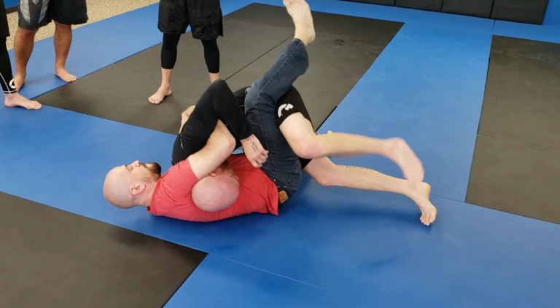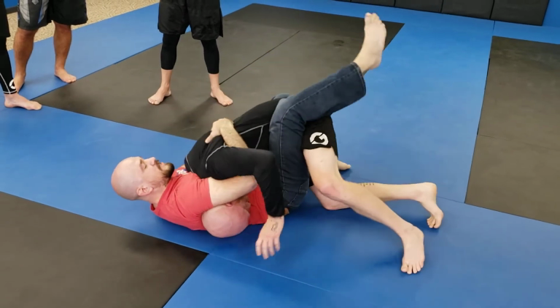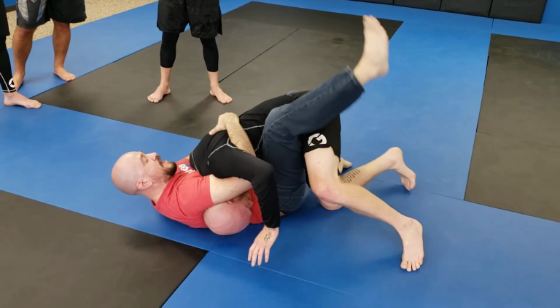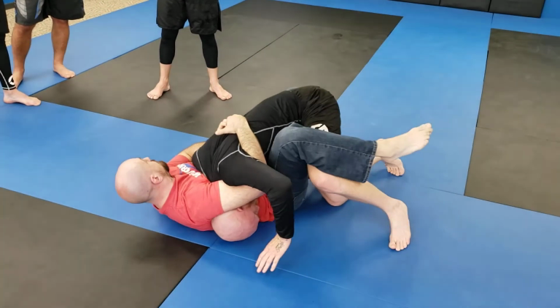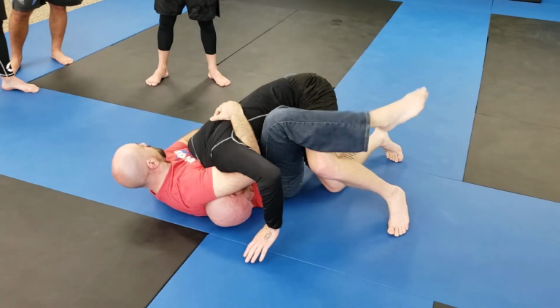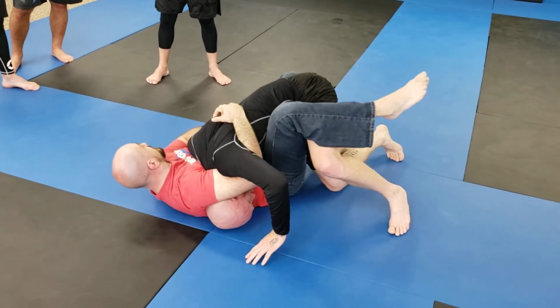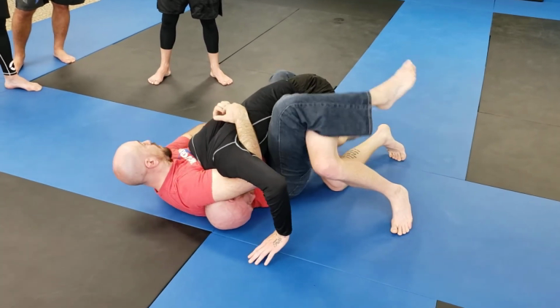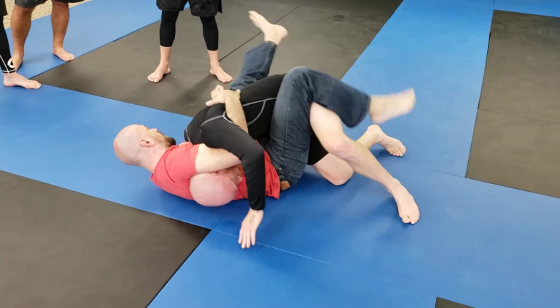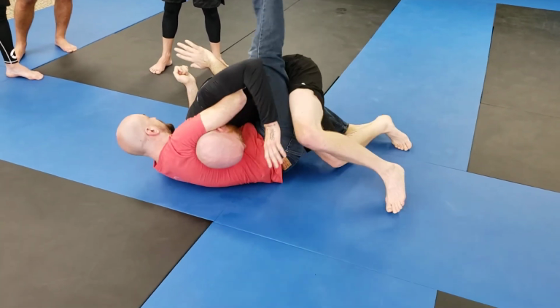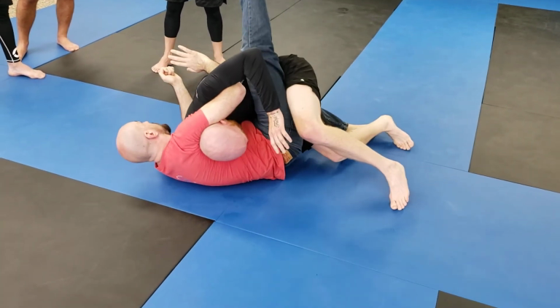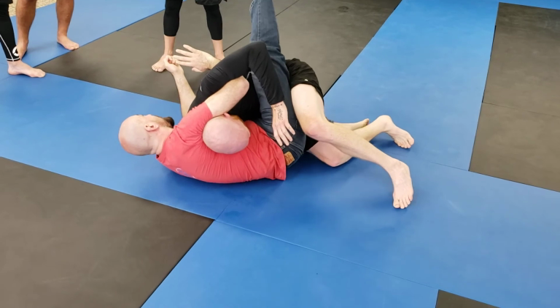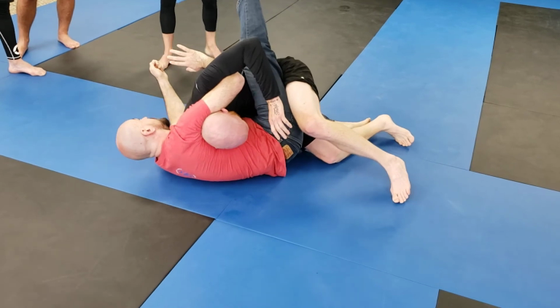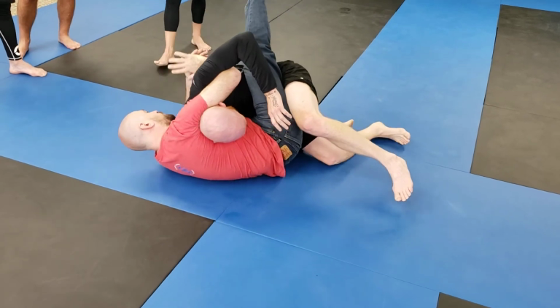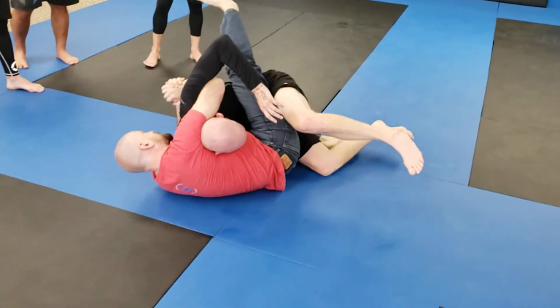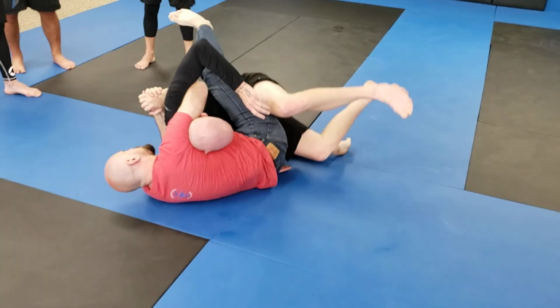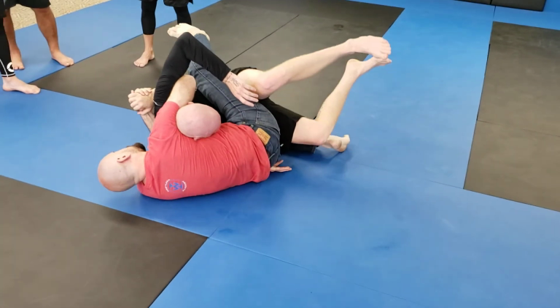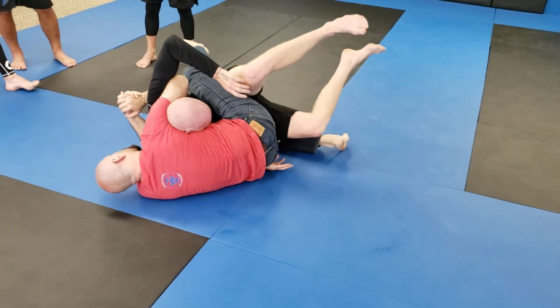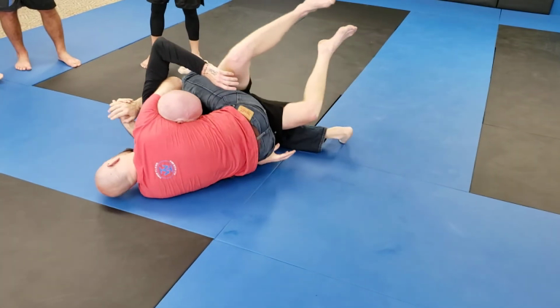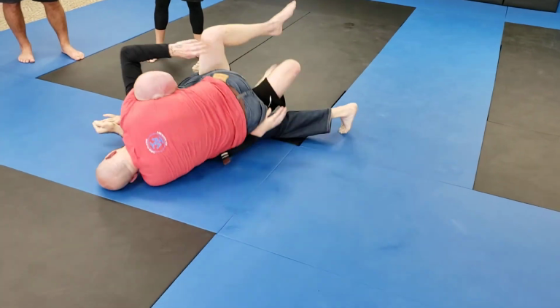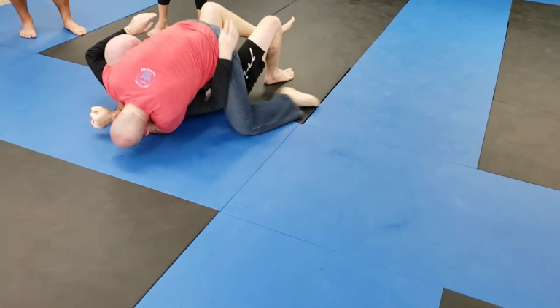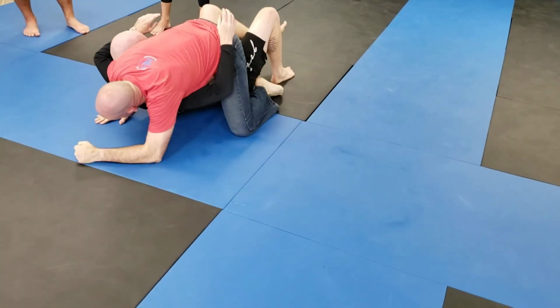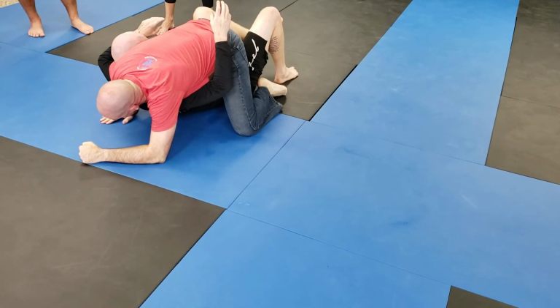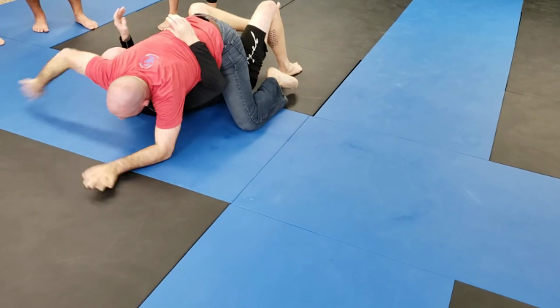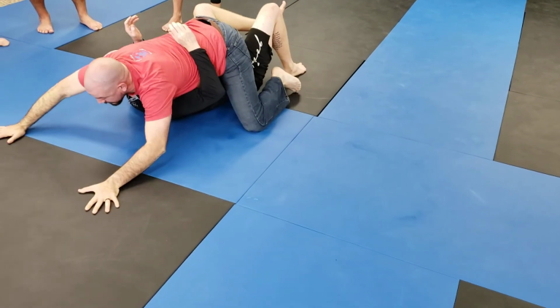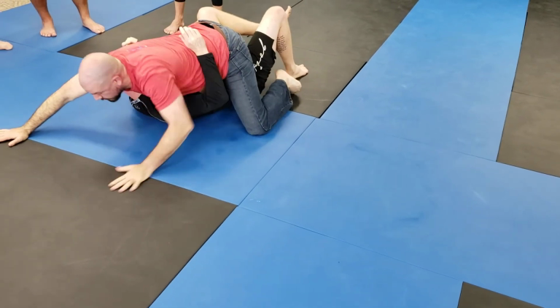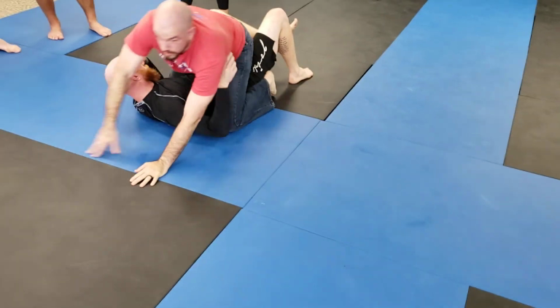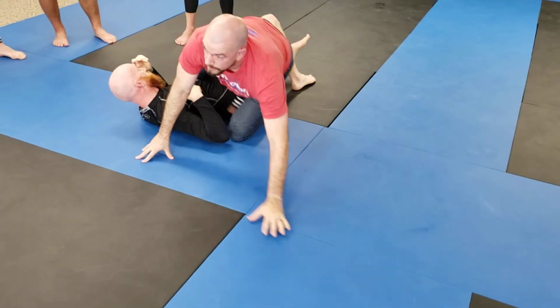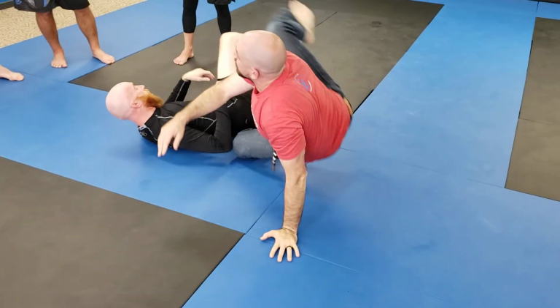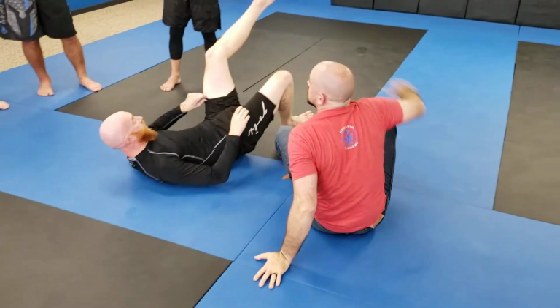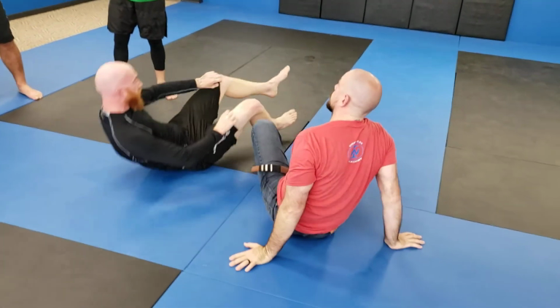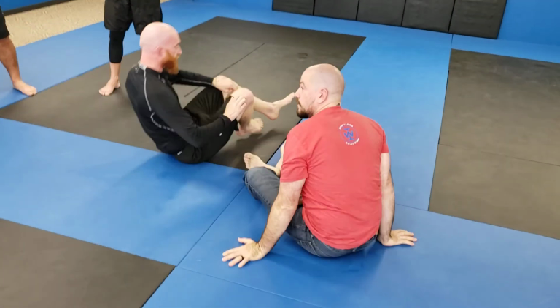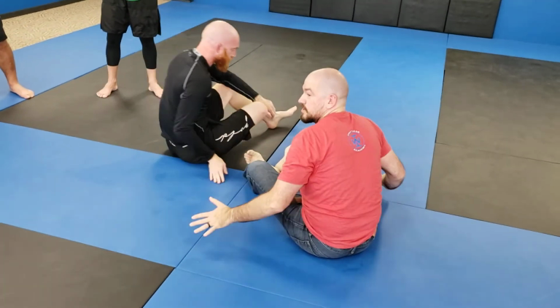If I need to I can butterfly hook with this side, or I can scissor my legs — either one. As I reach, I just keep reaching, keep reaching — hand hits the ground, then I can let go. Stockade sweep. Give it a shot.